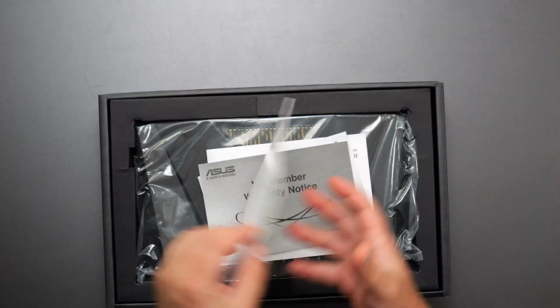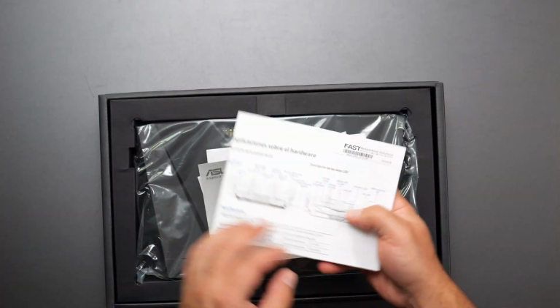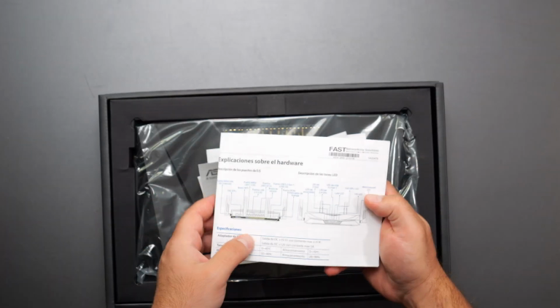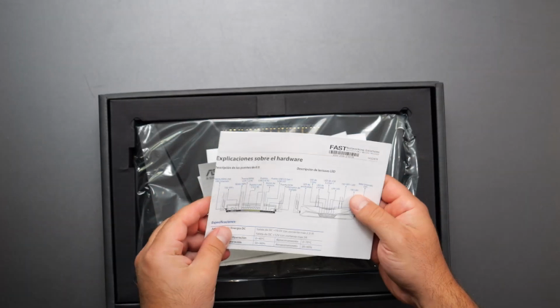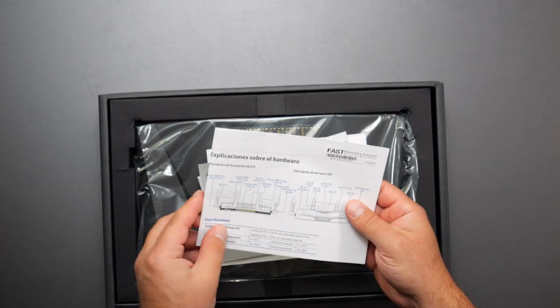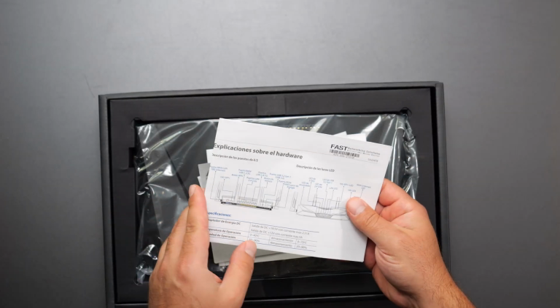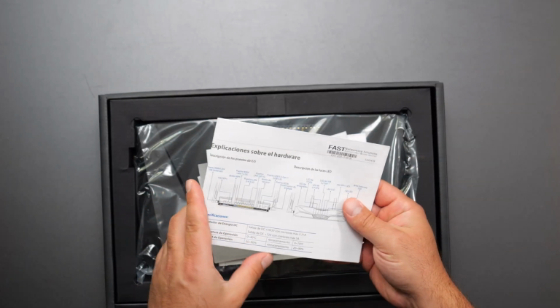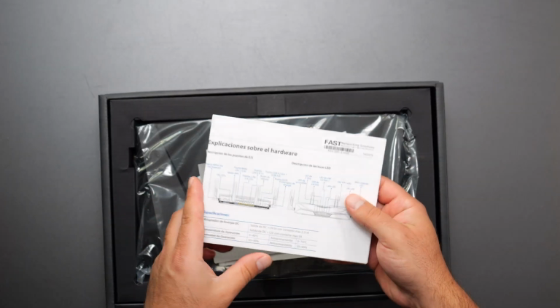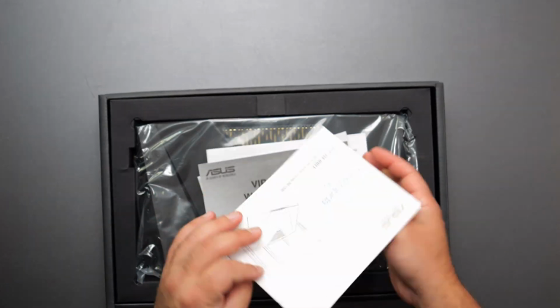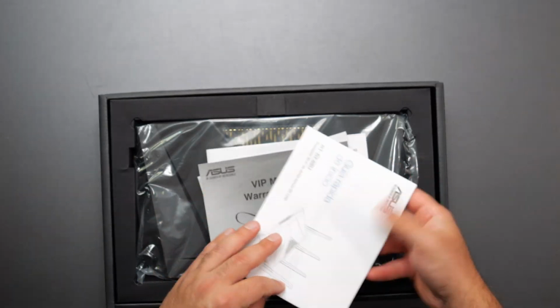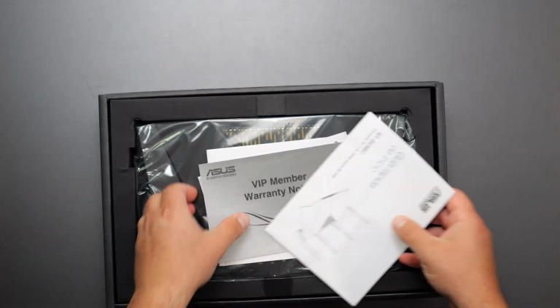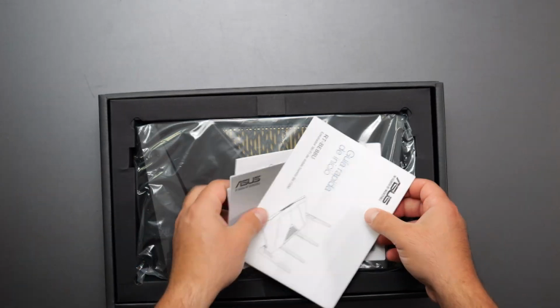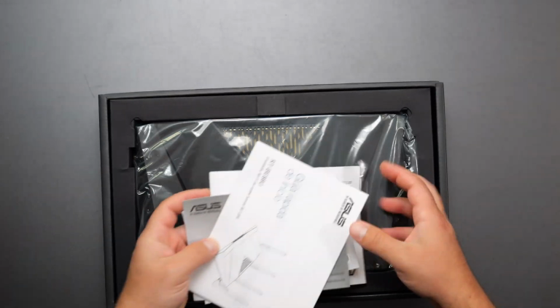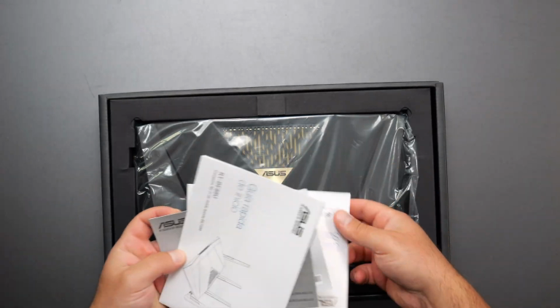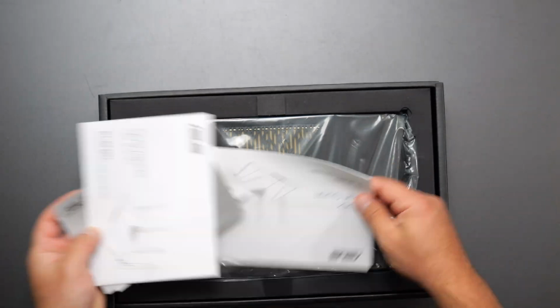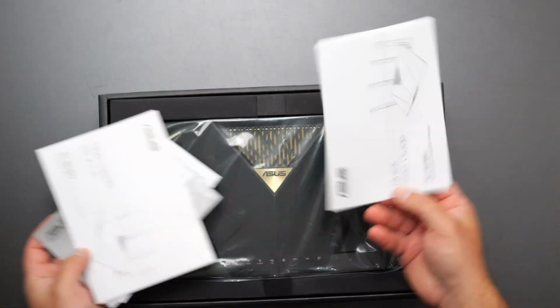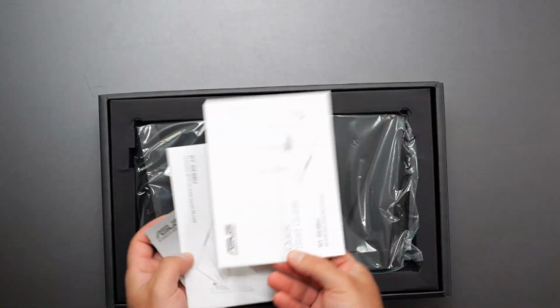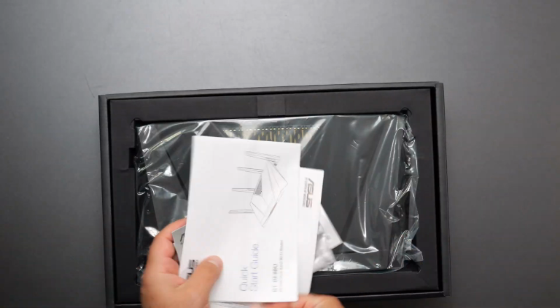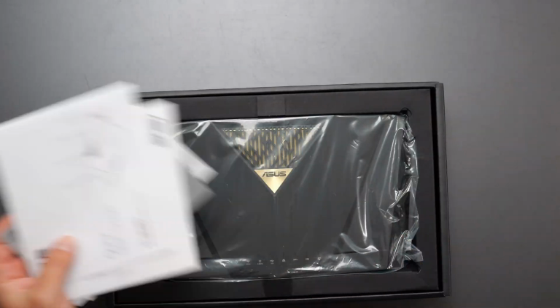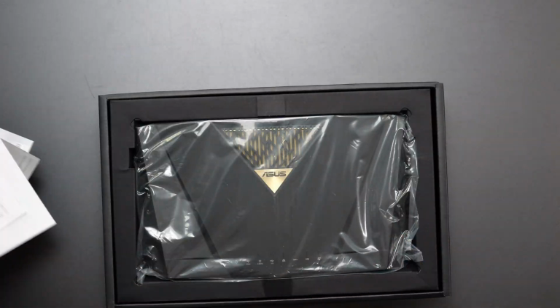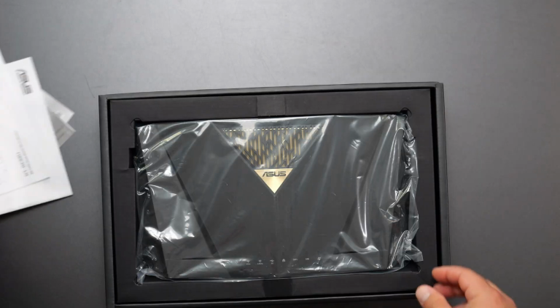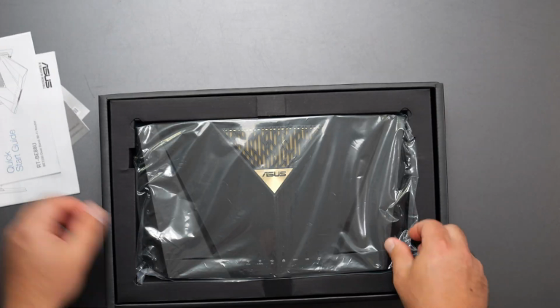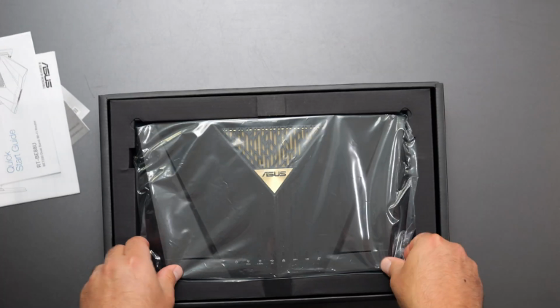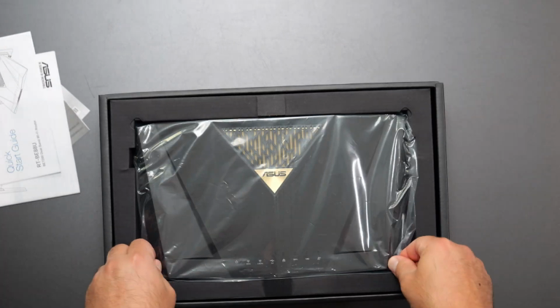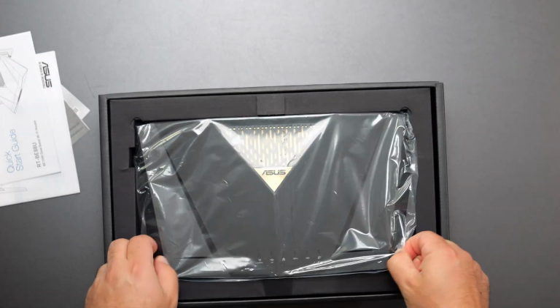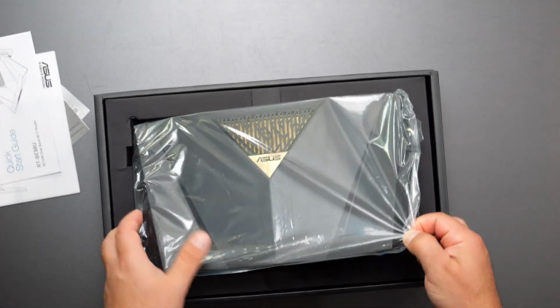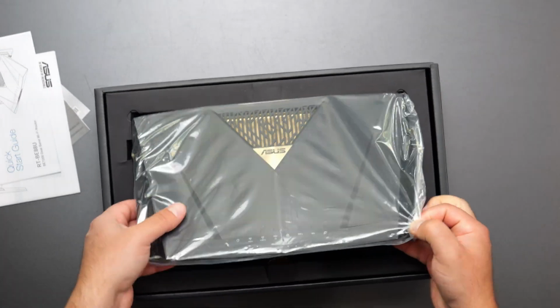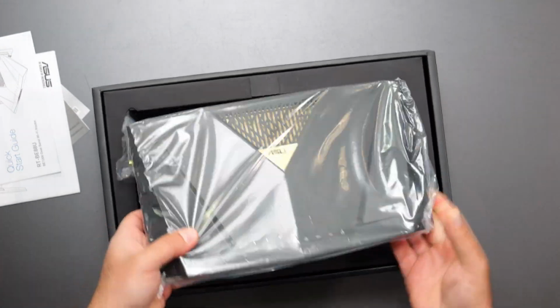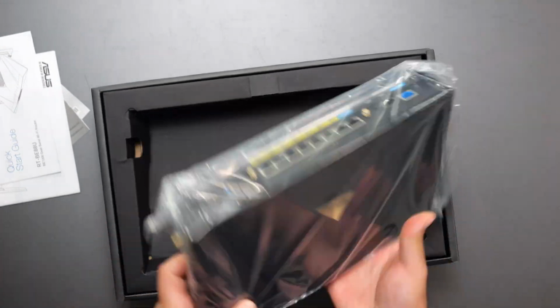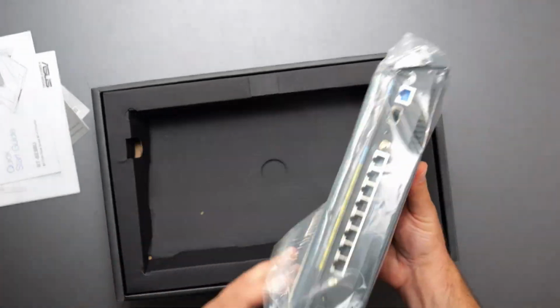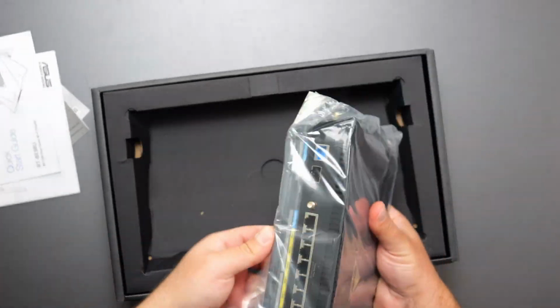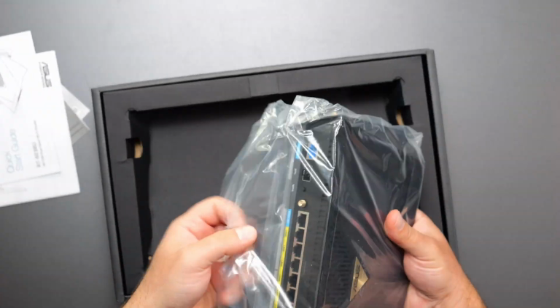So we got the manual and stuff, all the ways of connecting it and everything like that, quick start guide. And let's take a look at the router itself.